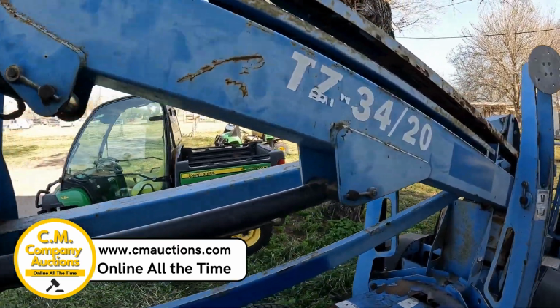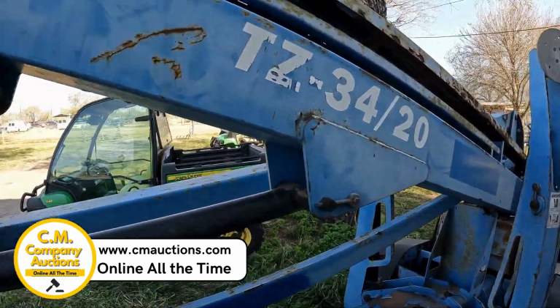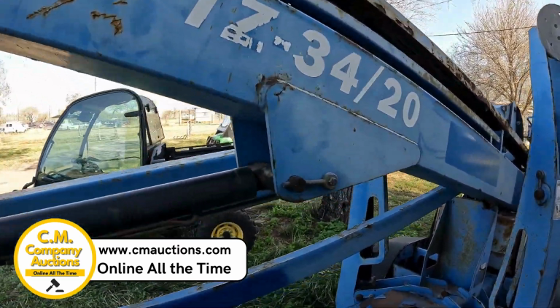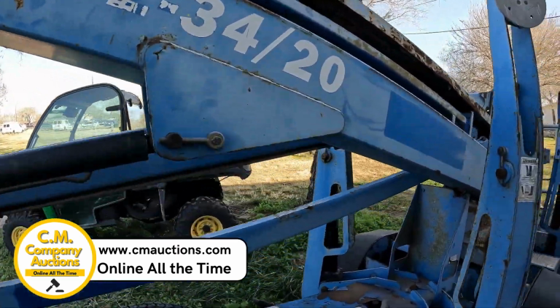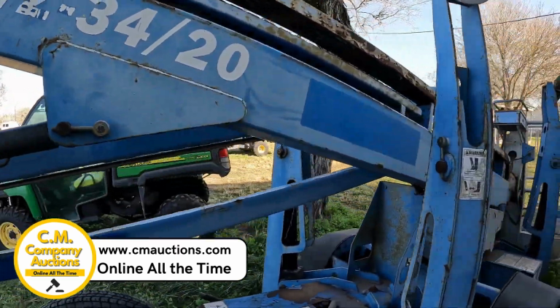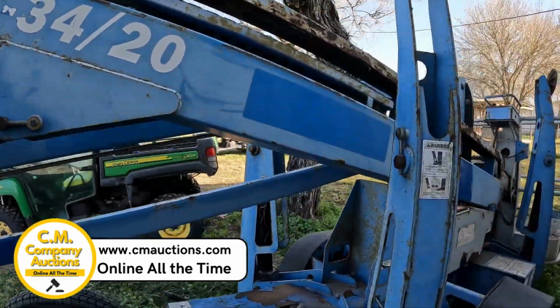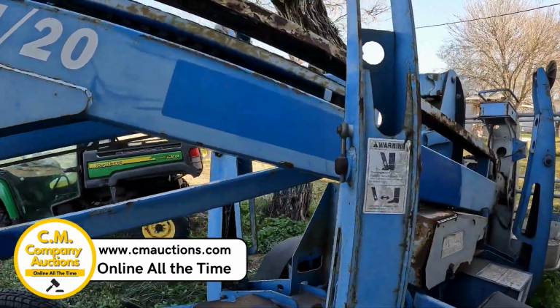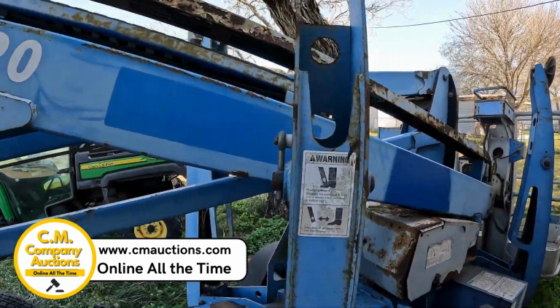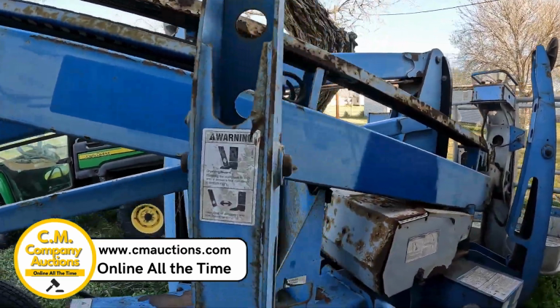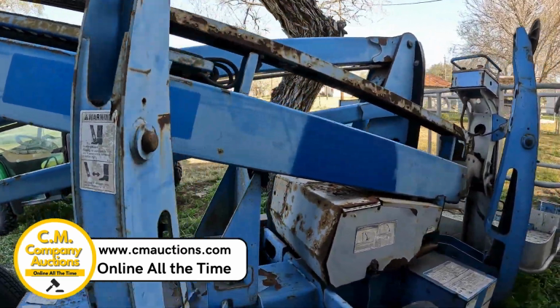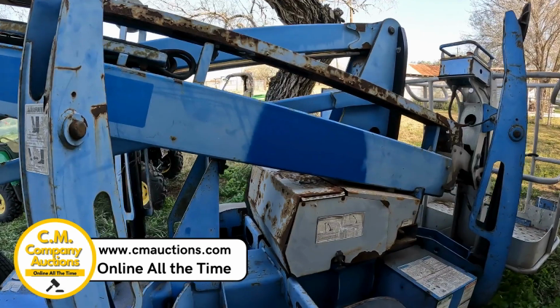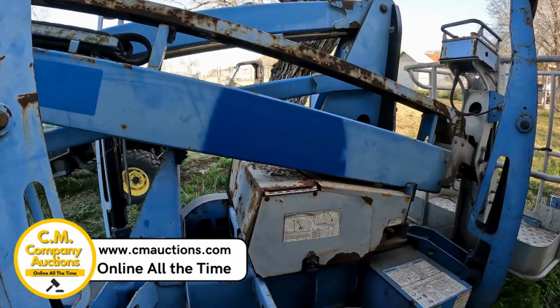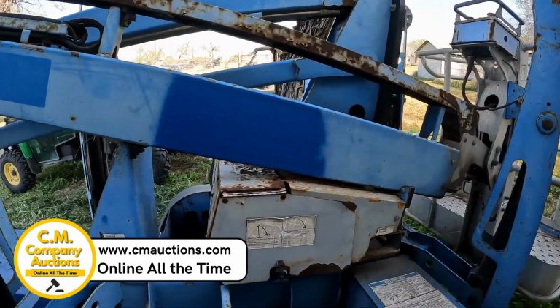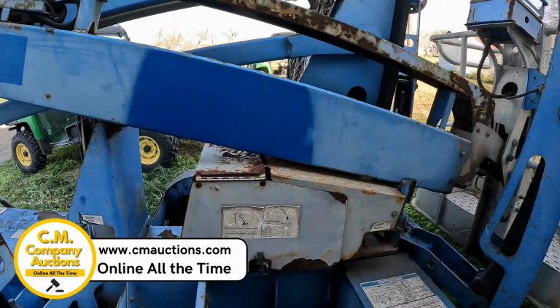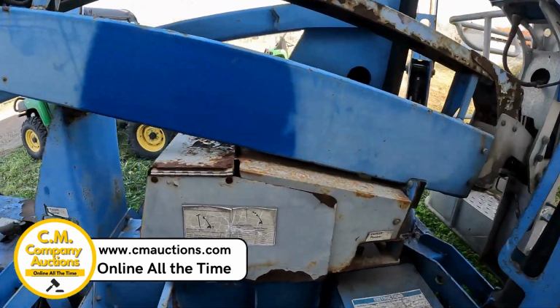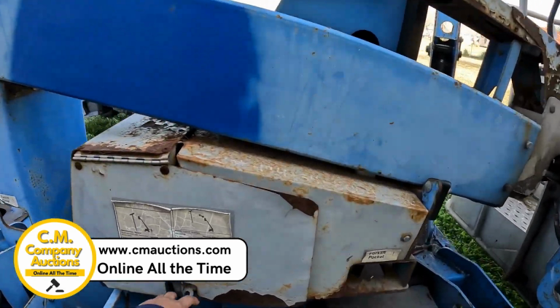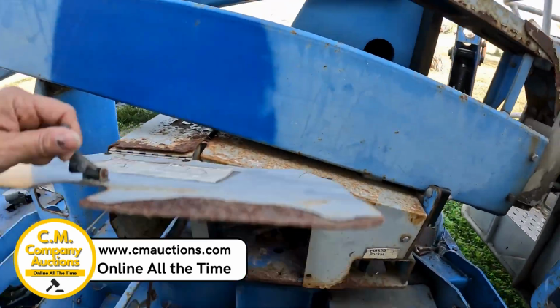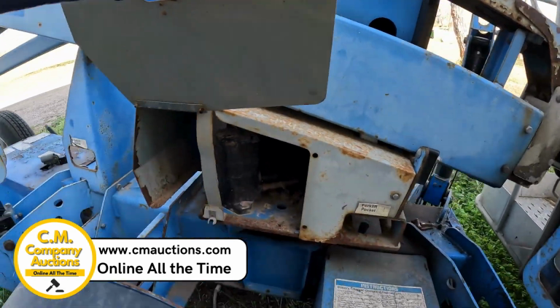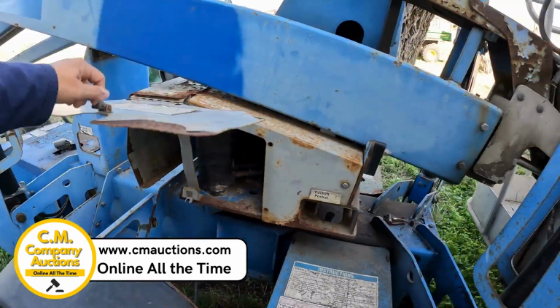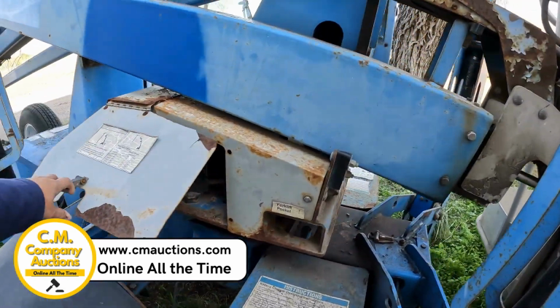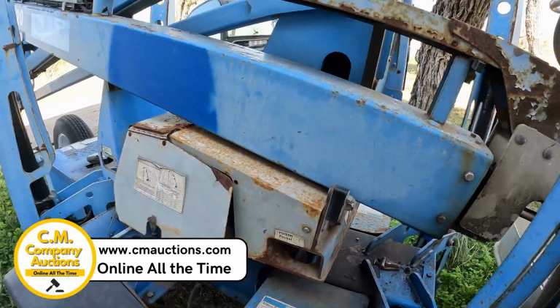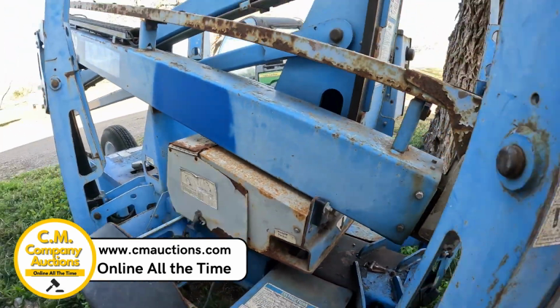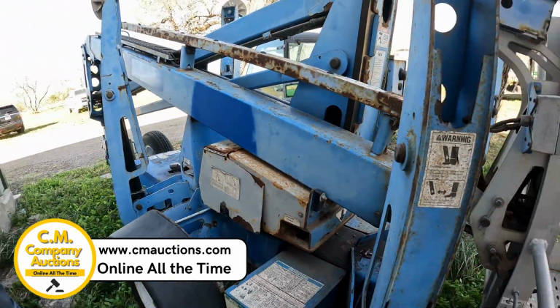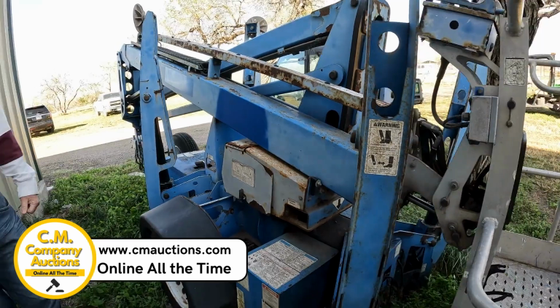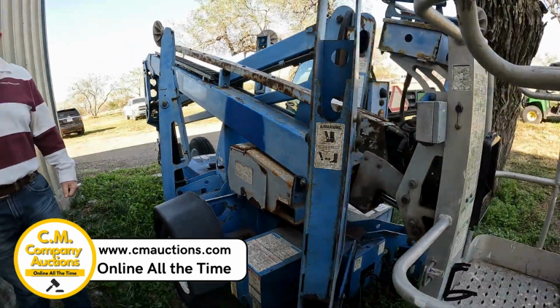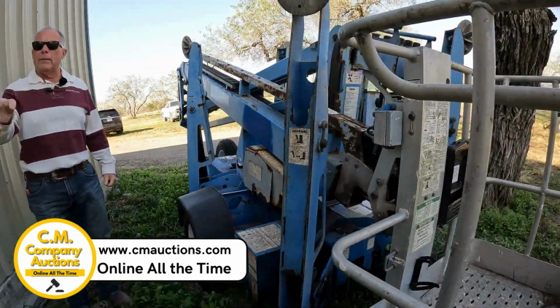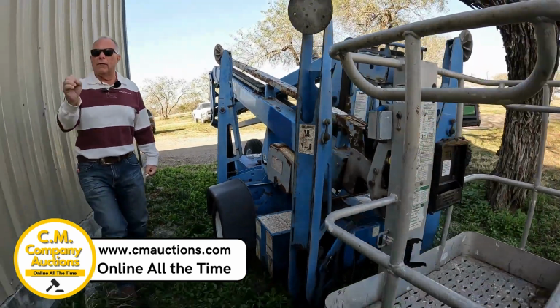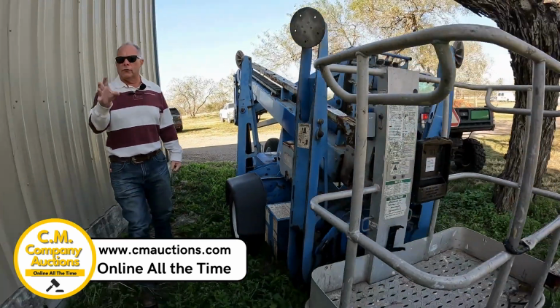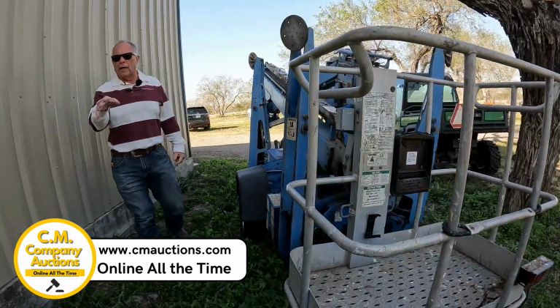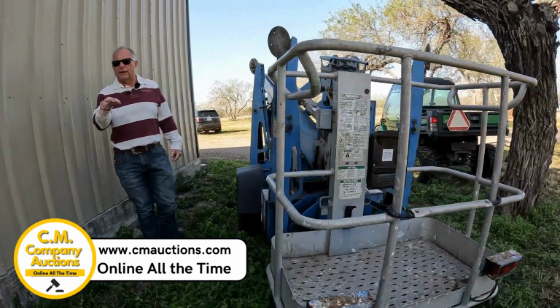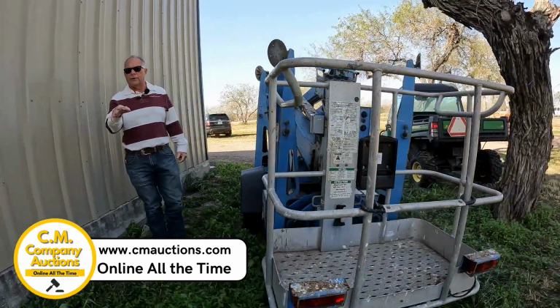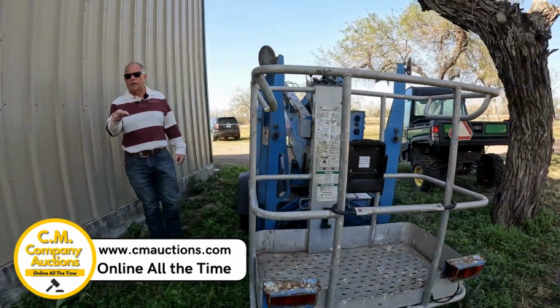Sander's giving you a little update of everything that's going on, but it is a TZ-3420. You're going to get to buy it online at cmoctions.com. It's no minimums, no reserves. We're online at cmoctions.com.